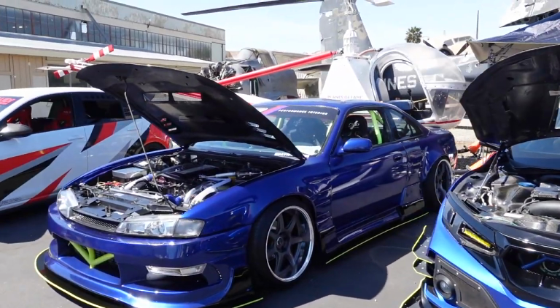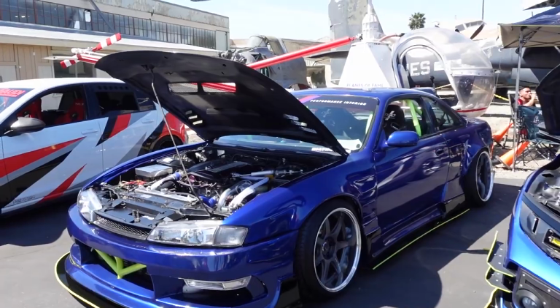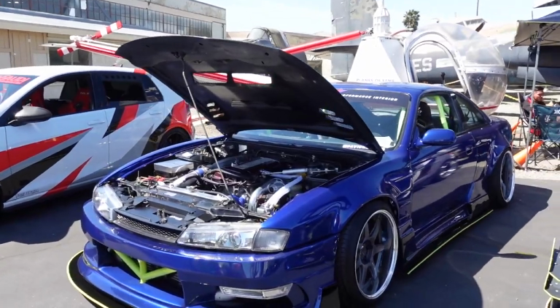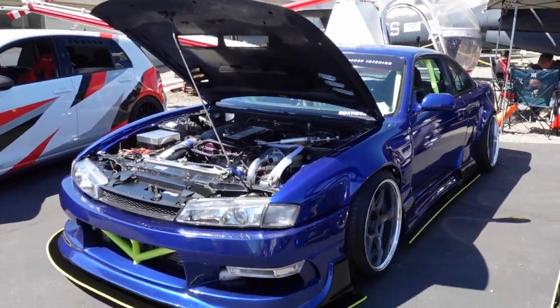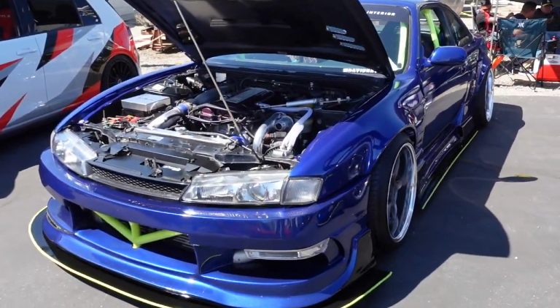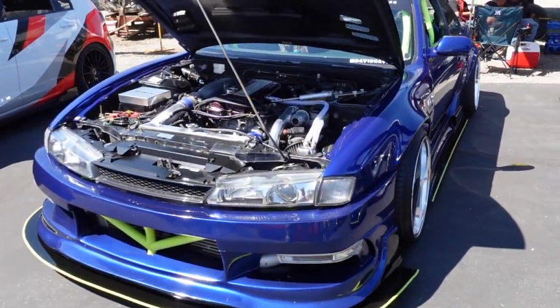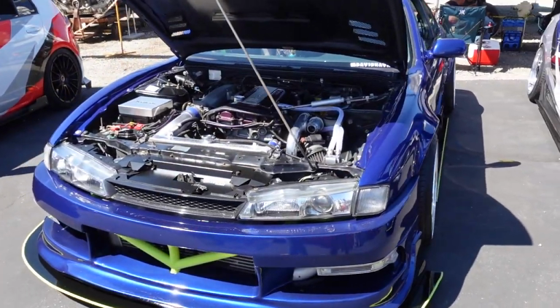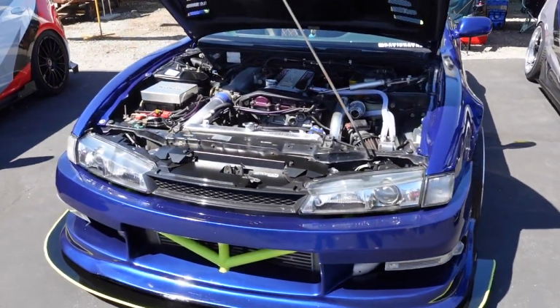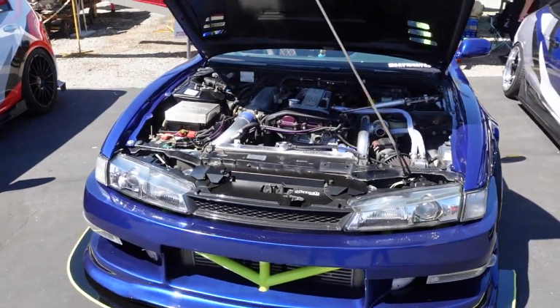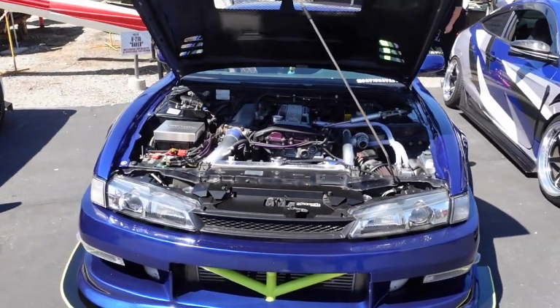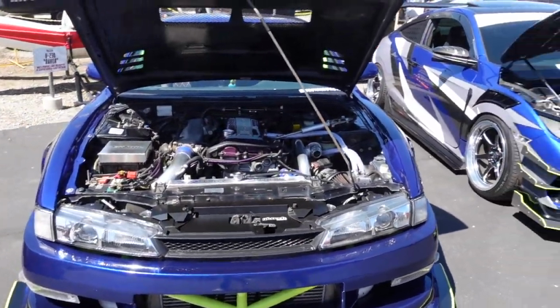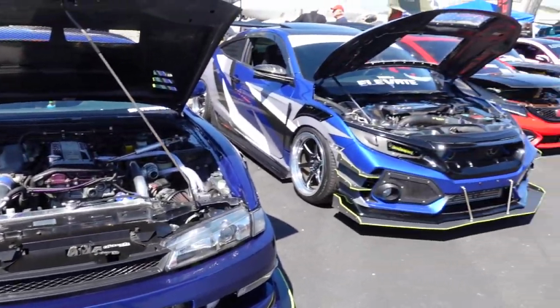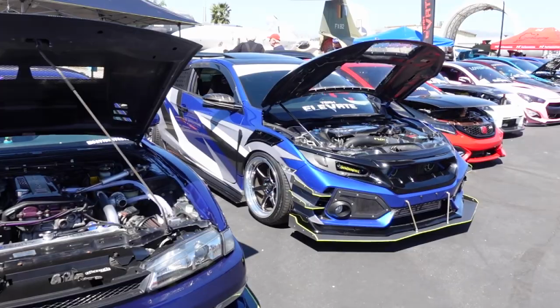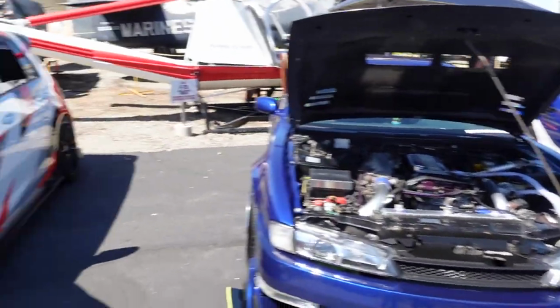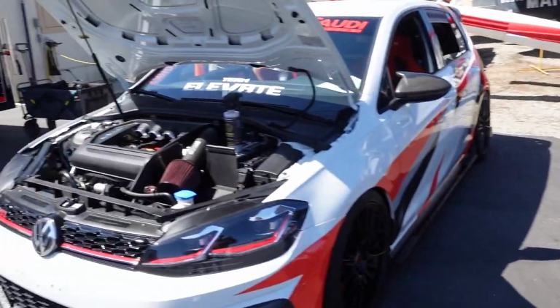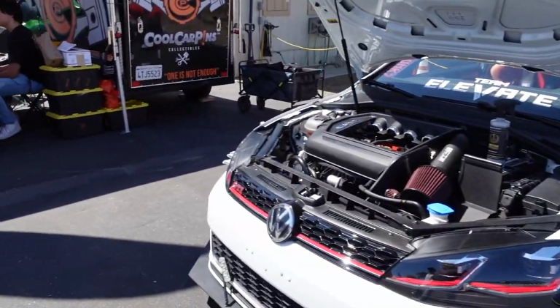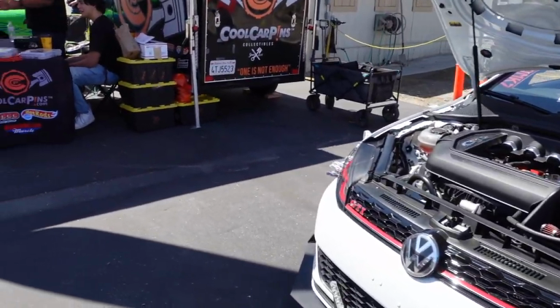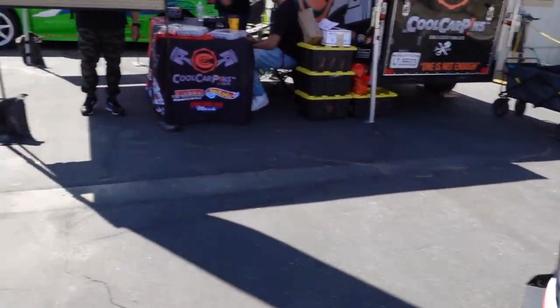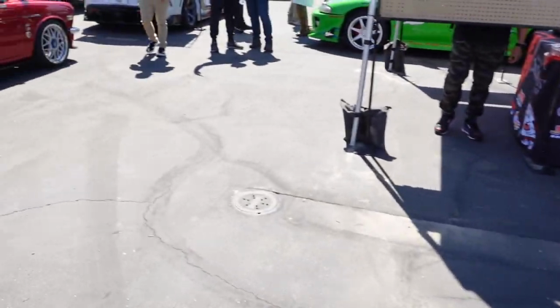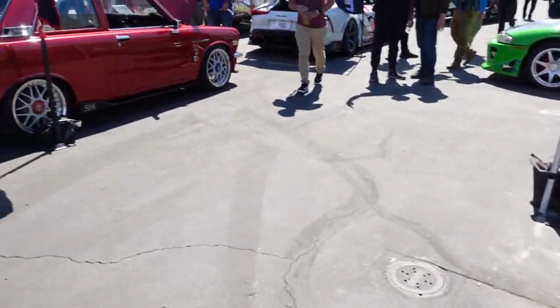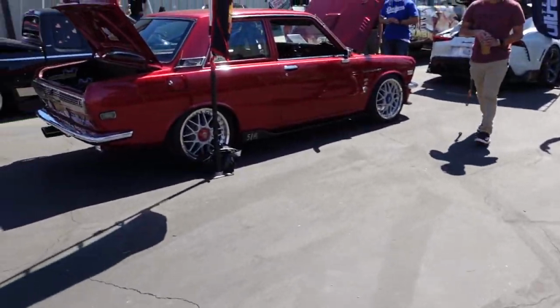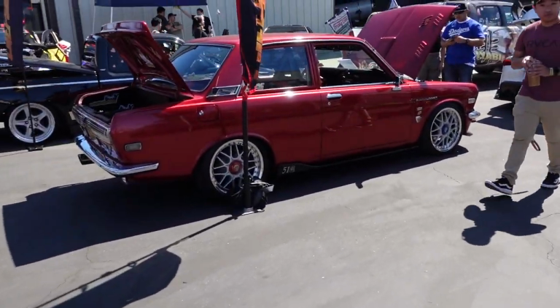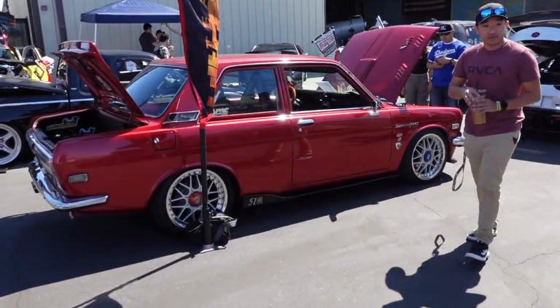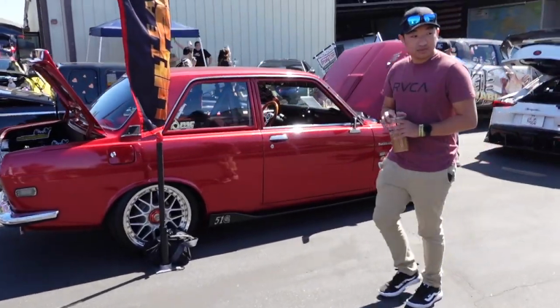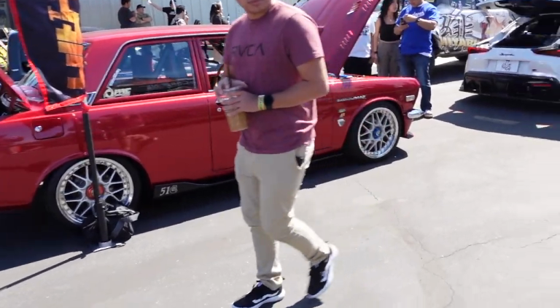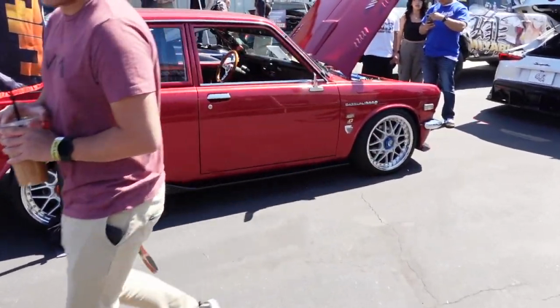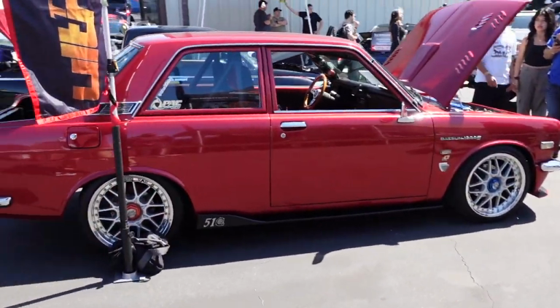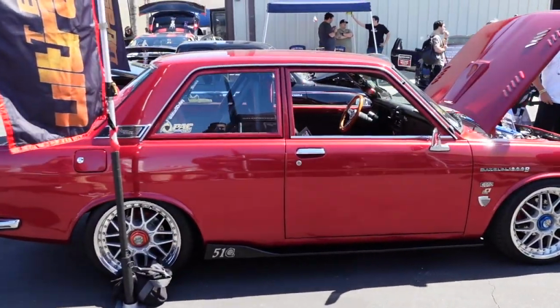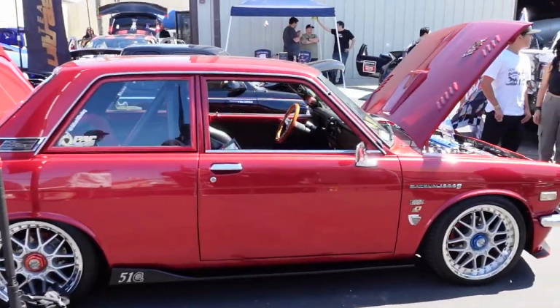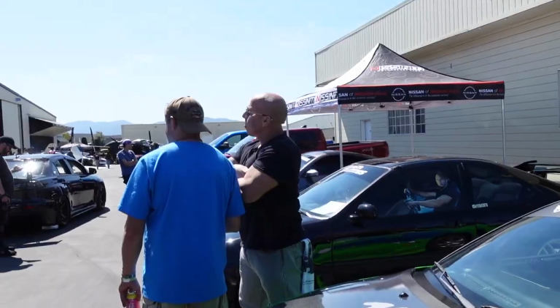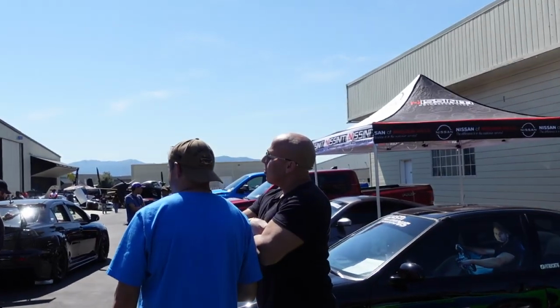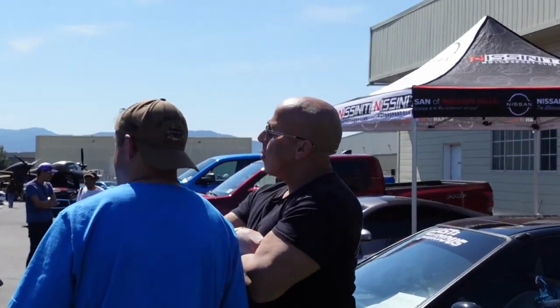If Nick was here he'd be all over this right now. These people spend like crazy money on their builds. It's a different type of scene and vibe — you don't really see builds like this, especially out in the valley area.